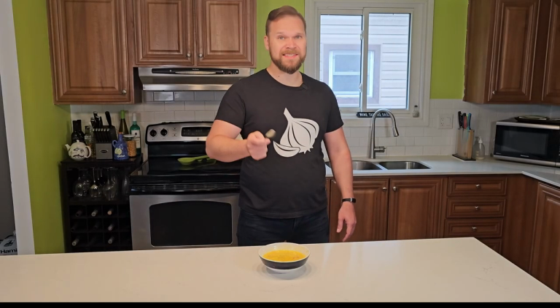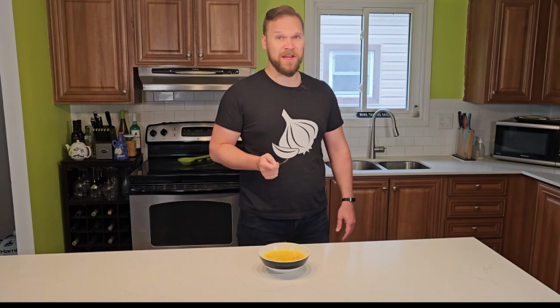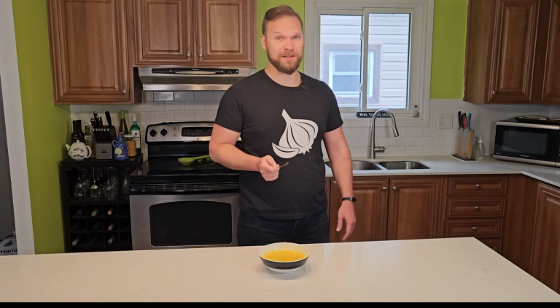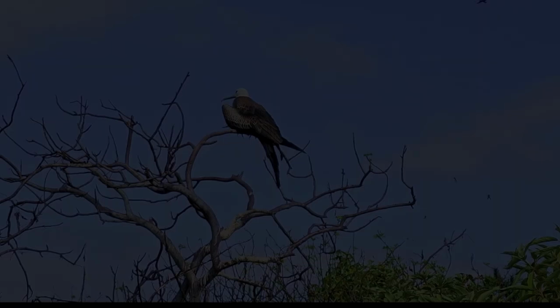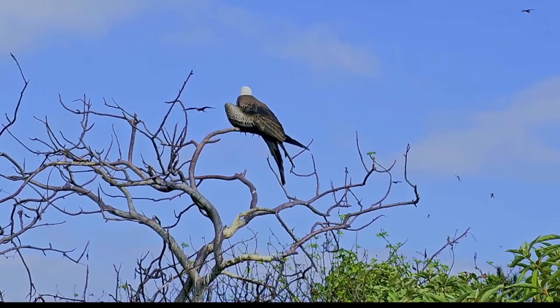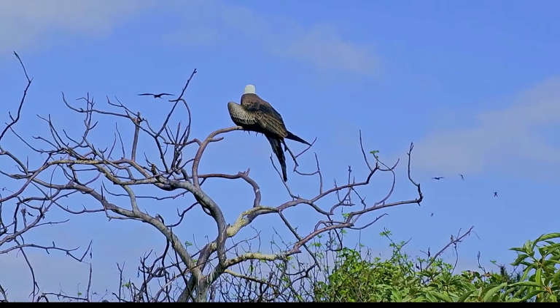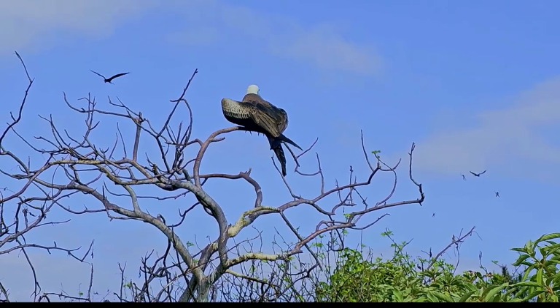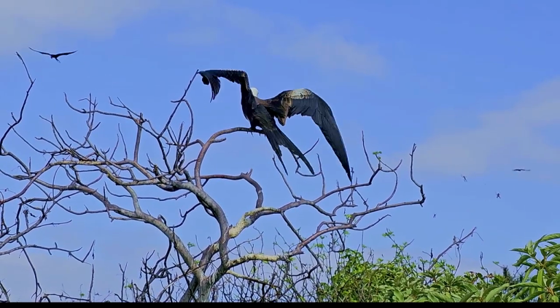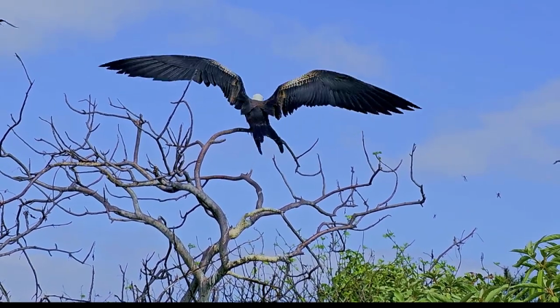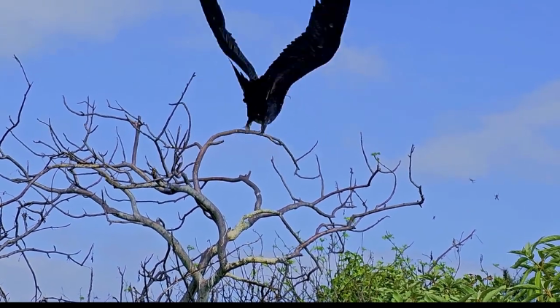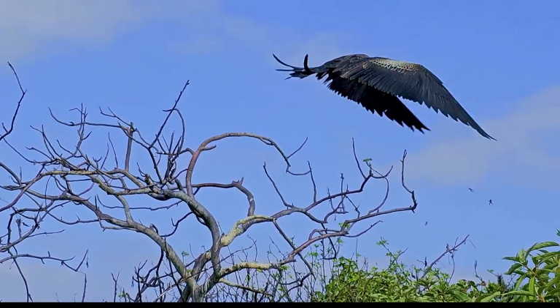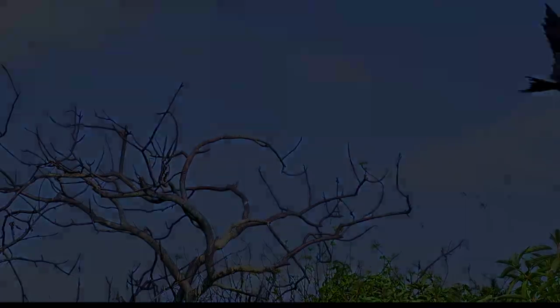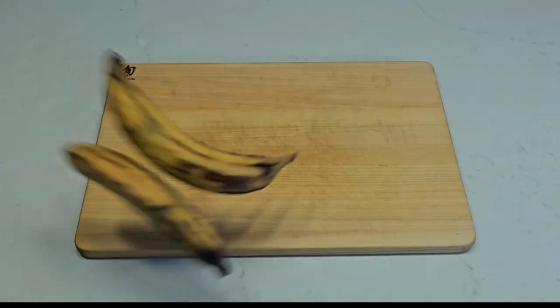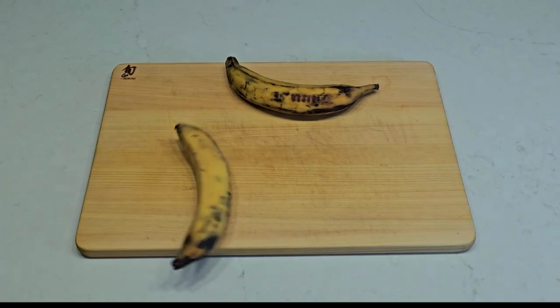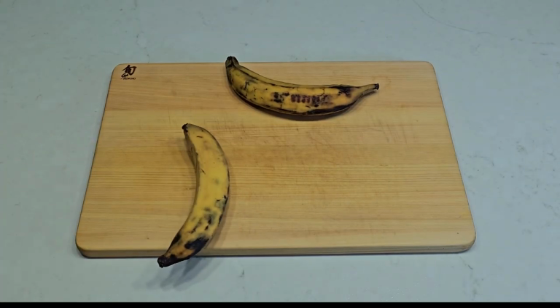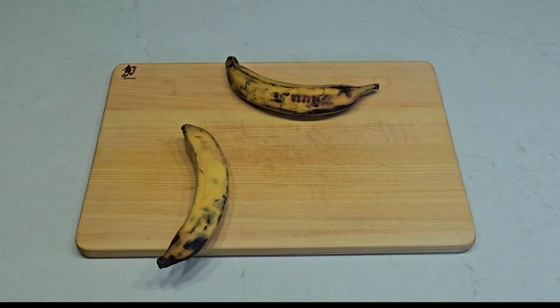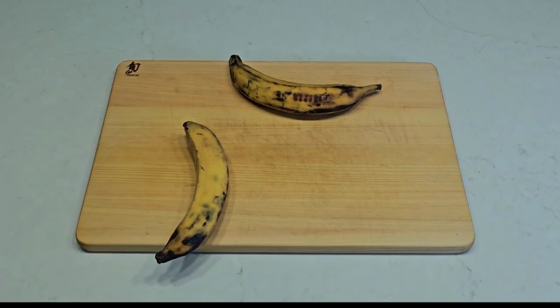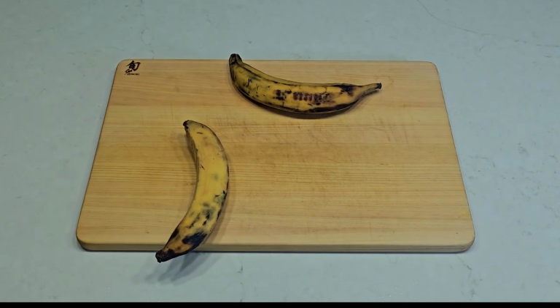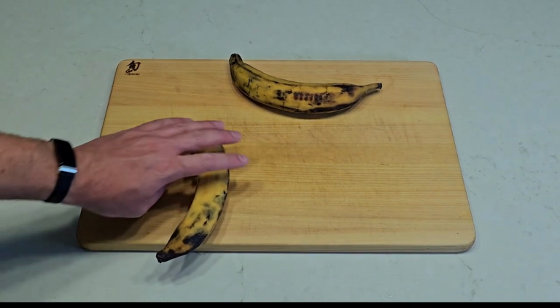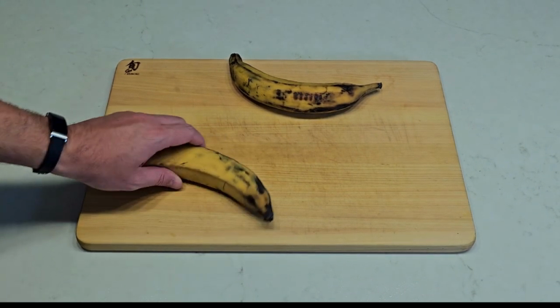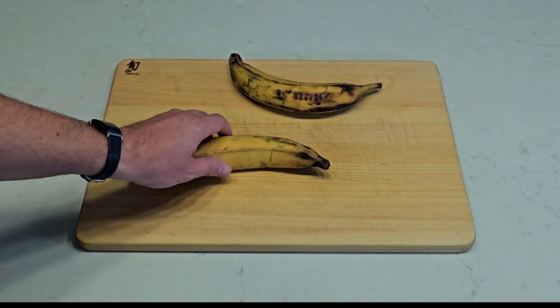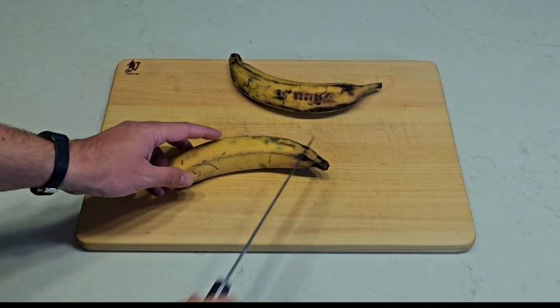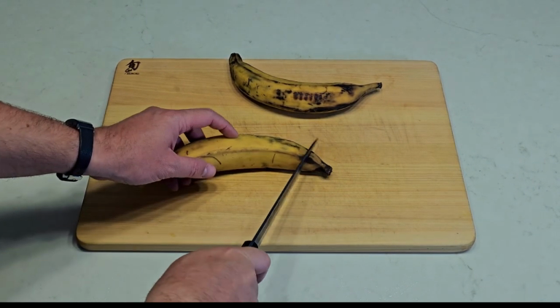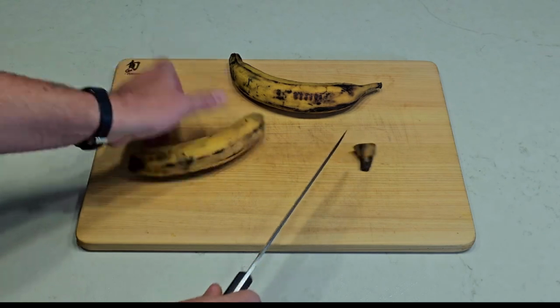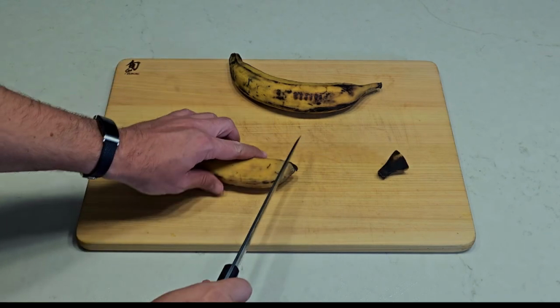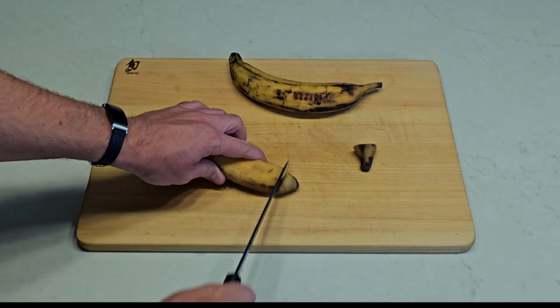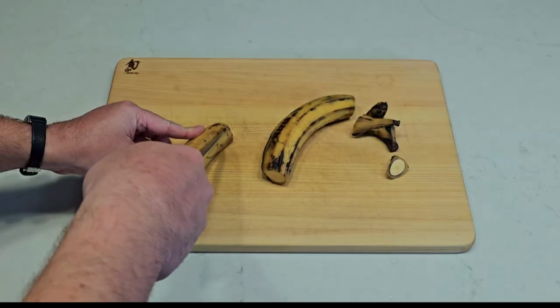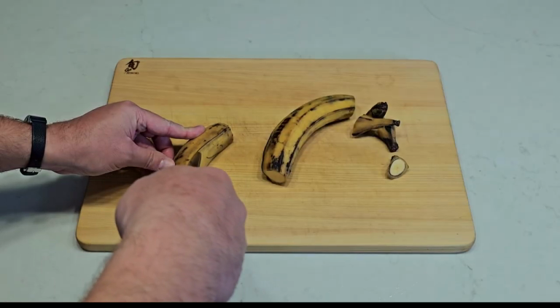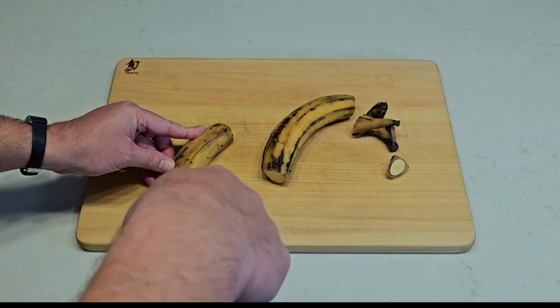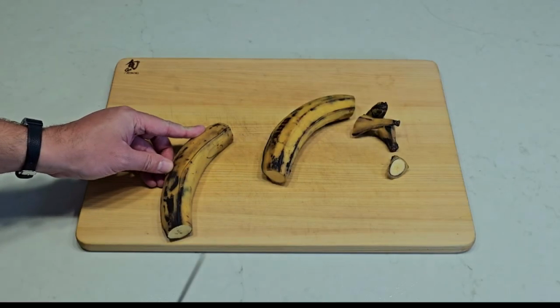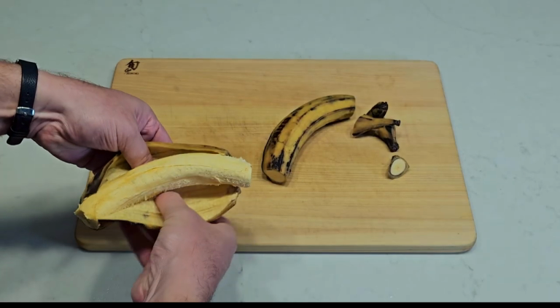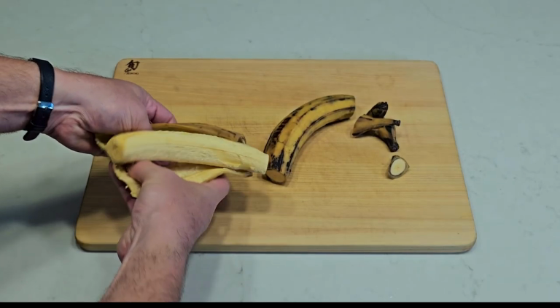It's actually way hotter than it looks. Moving on, grab two of the ripest plantains you can find. The starches will convert to sugars as they ripen, and the fruit will get softer, which is what you need when you're trying to make a flour mix.